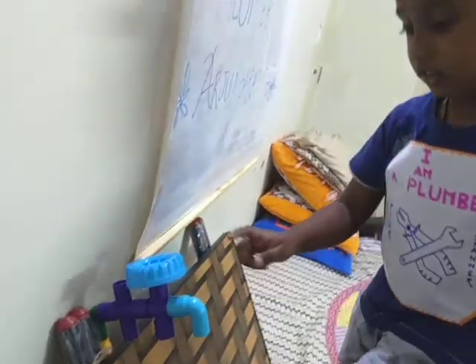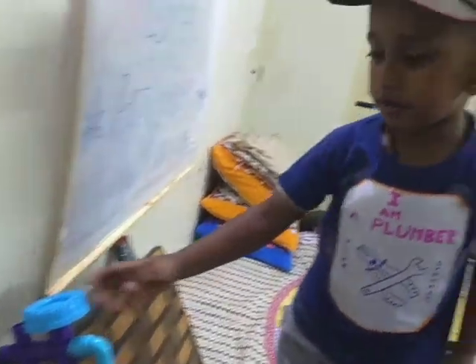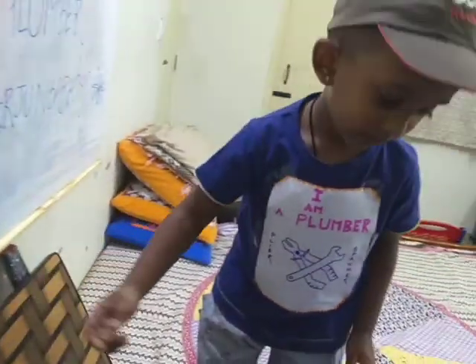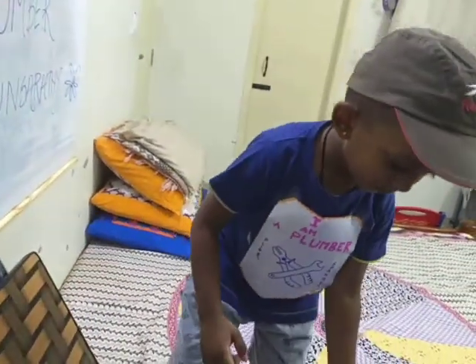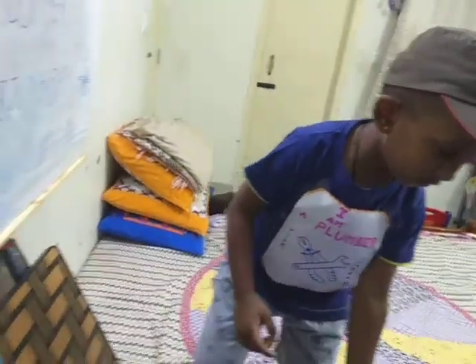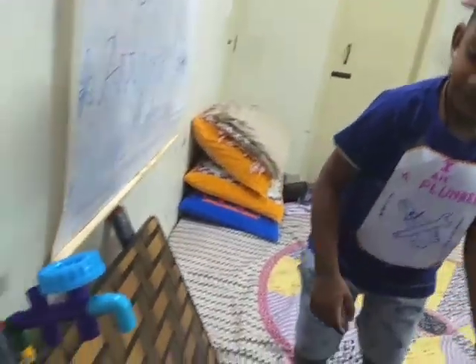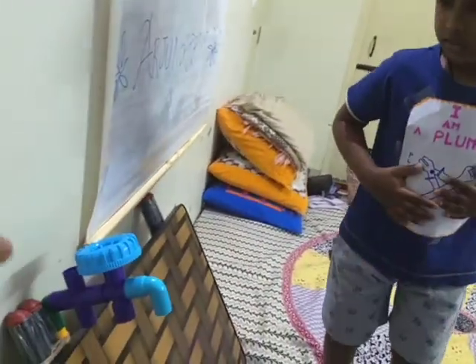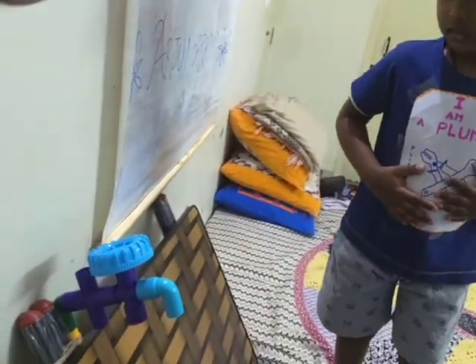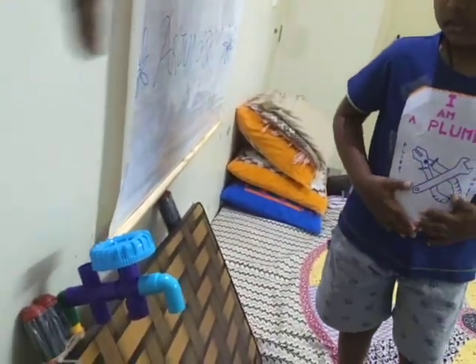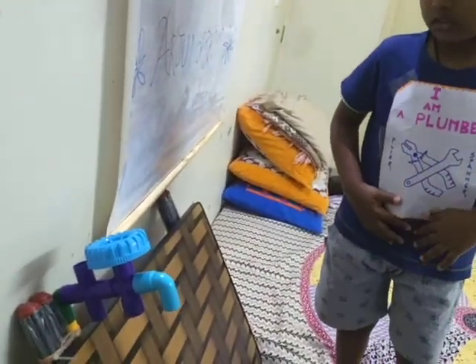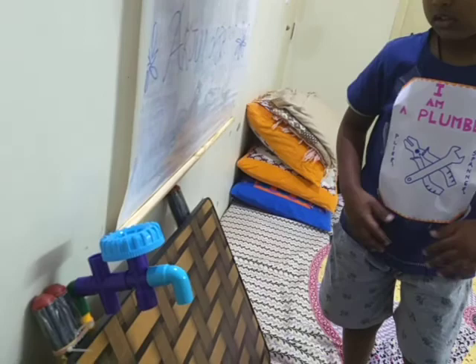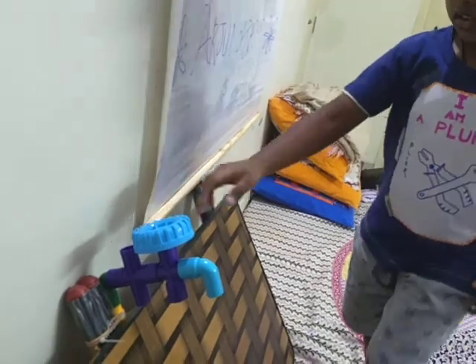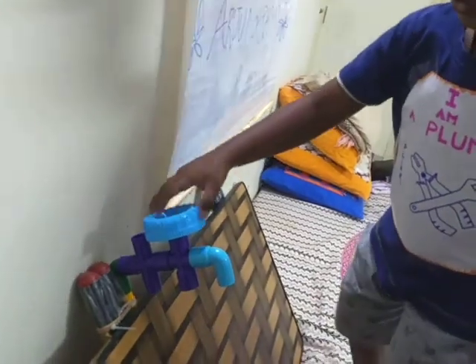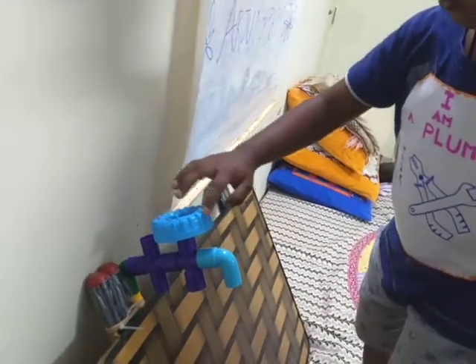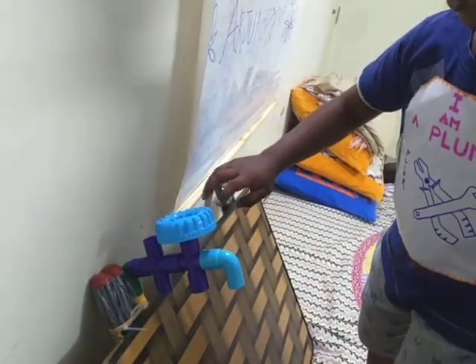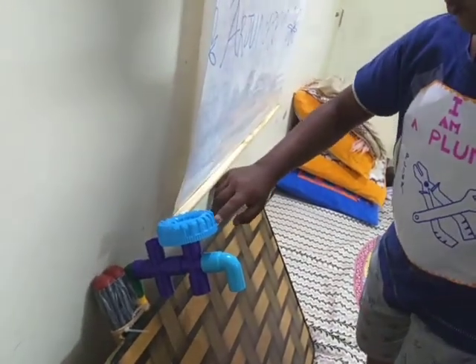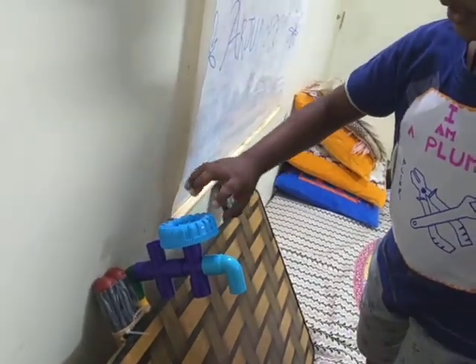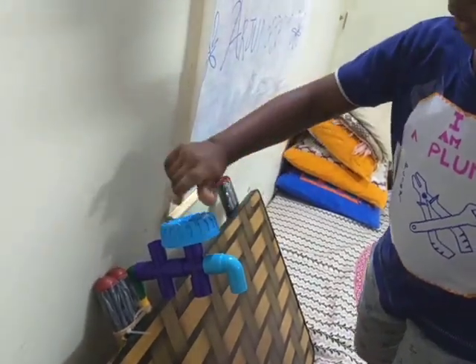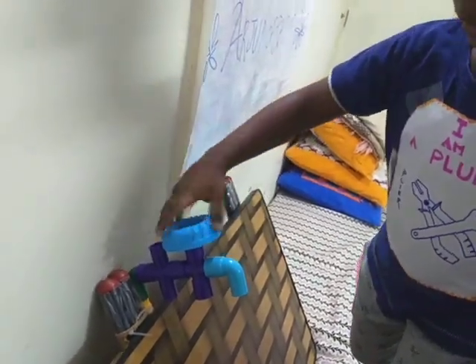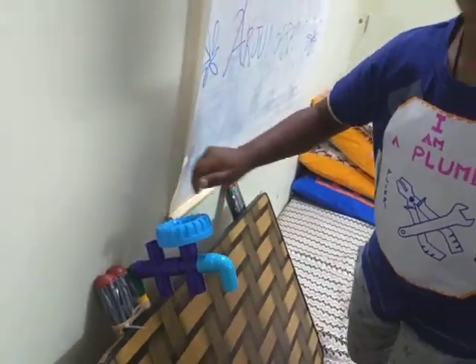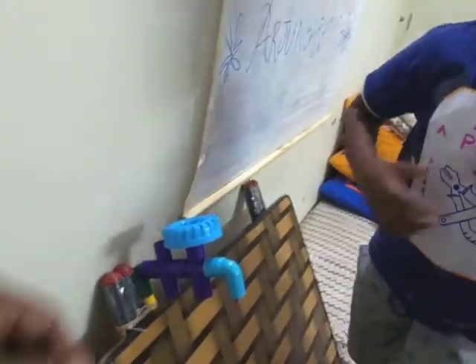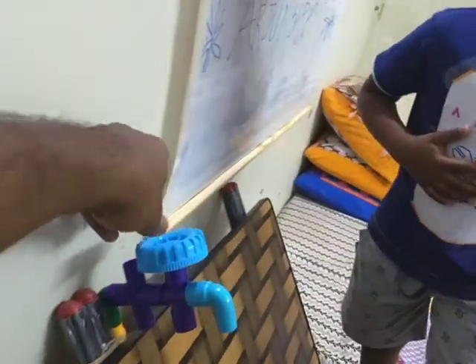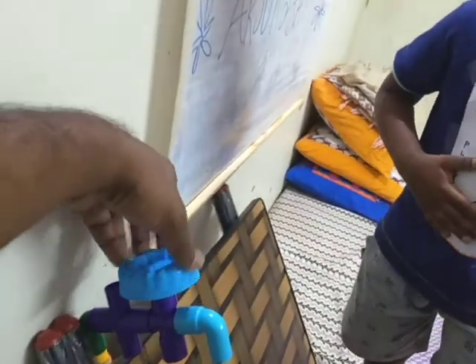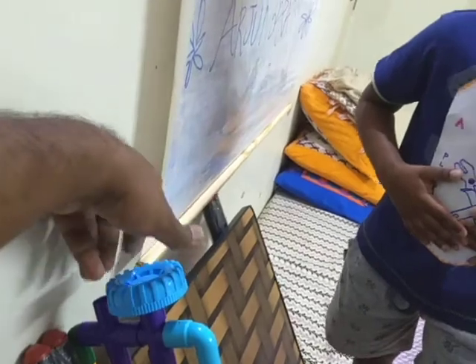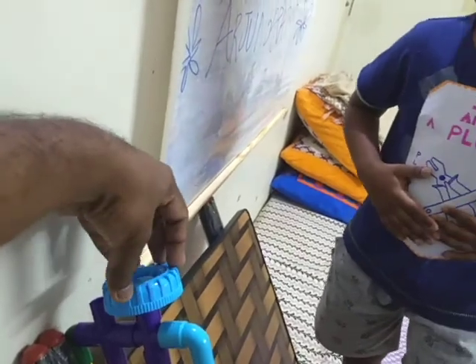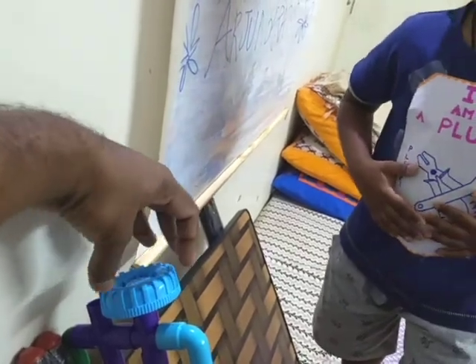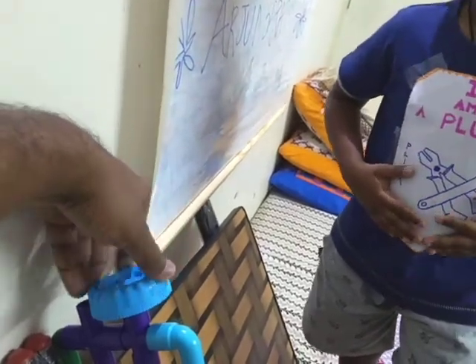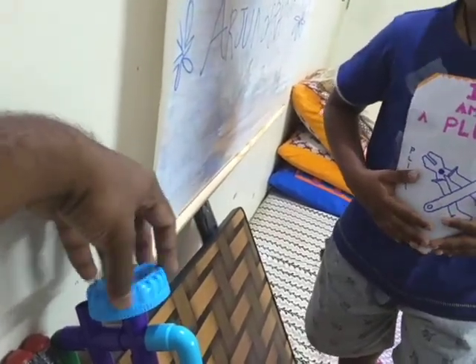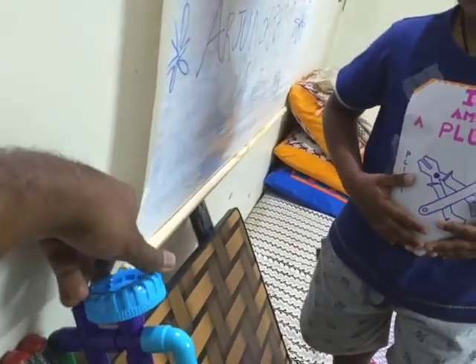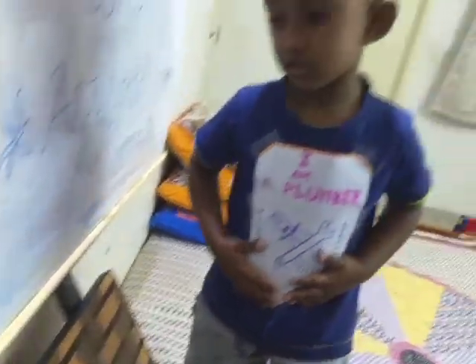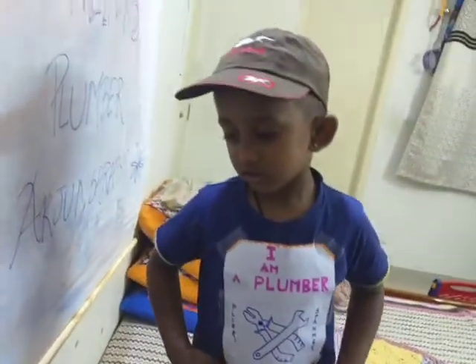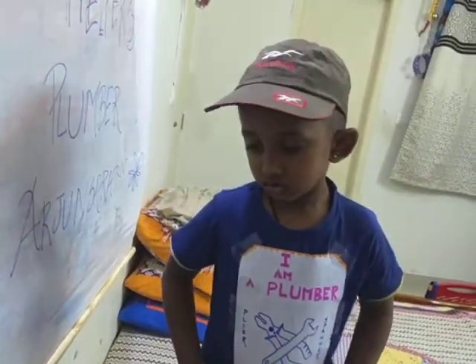Arjun Saradi, can you please tell me how we can open and close the tap? This way, open. This way, close. So if you do it clockwise, it's closed. And if you do it anti-clockwise, it's open, right?